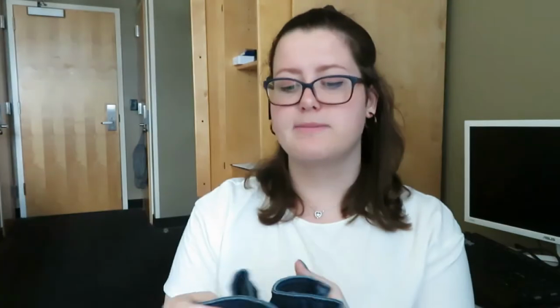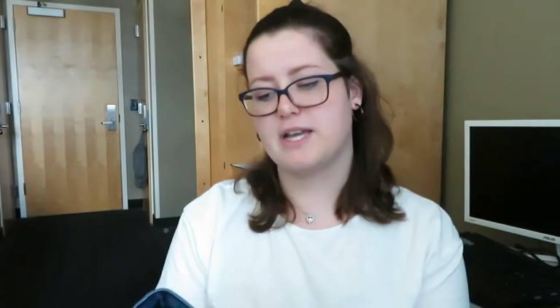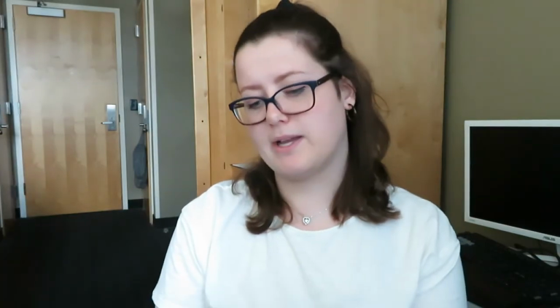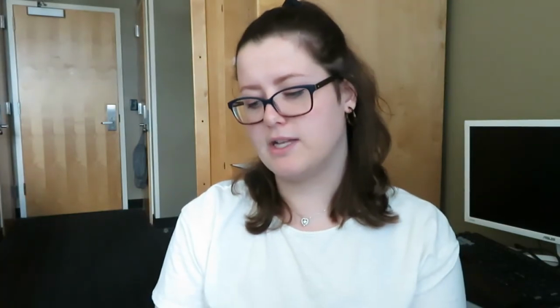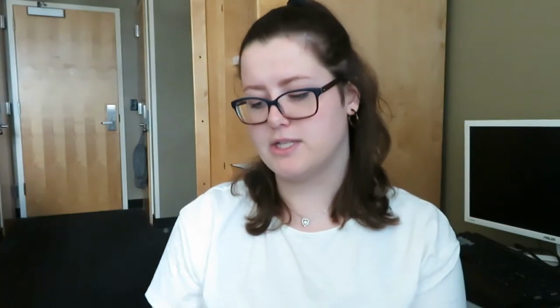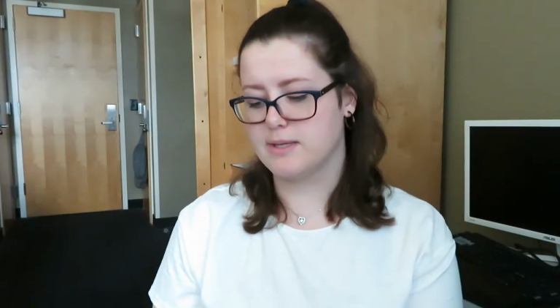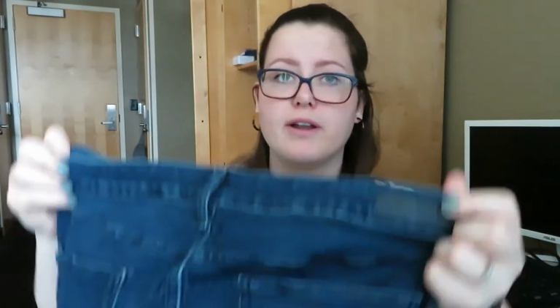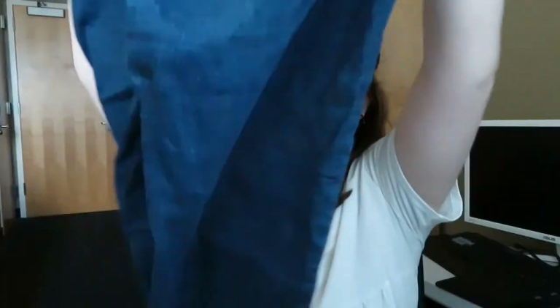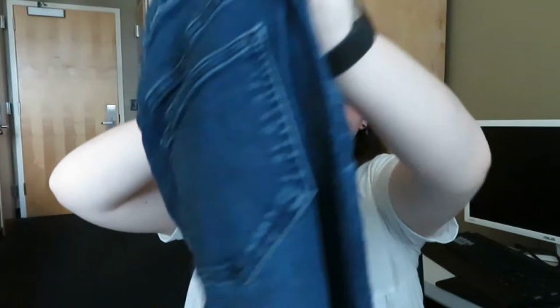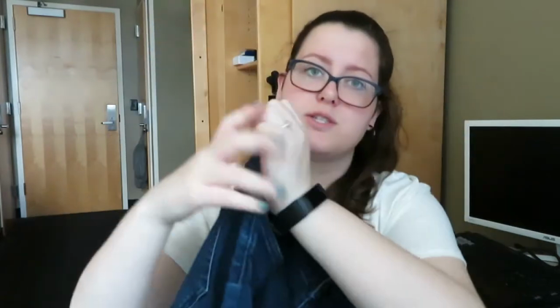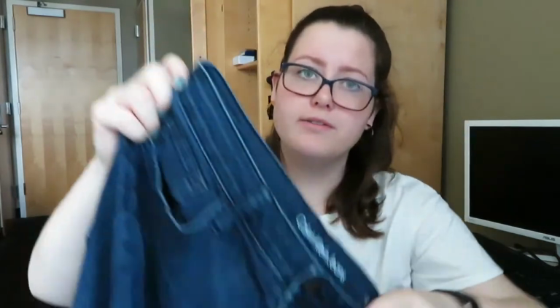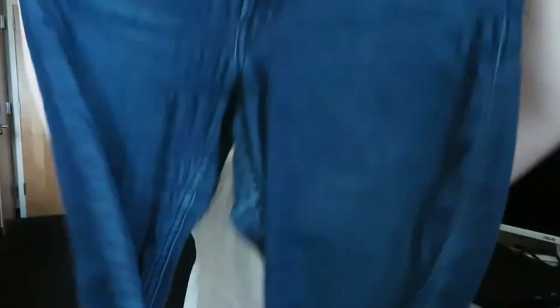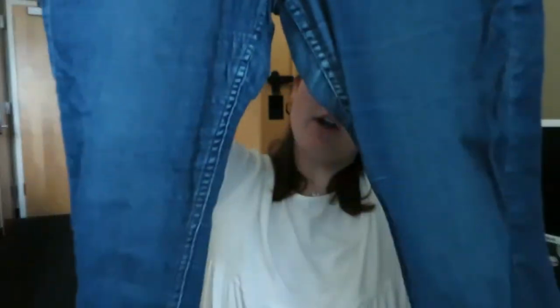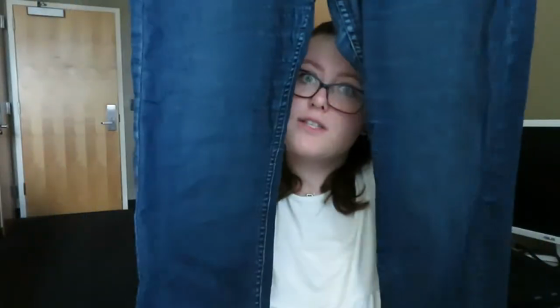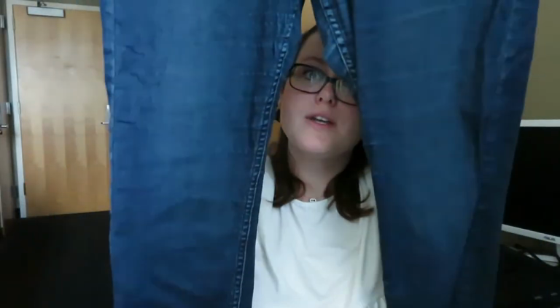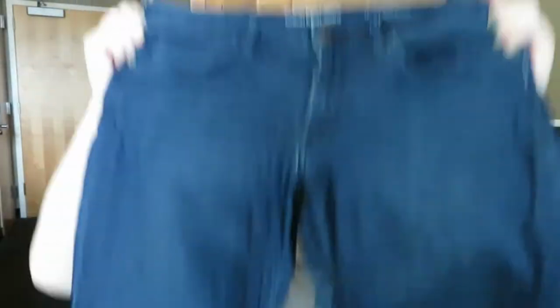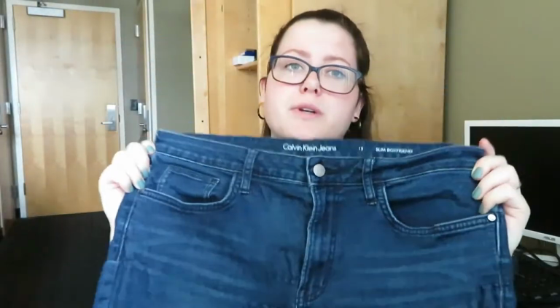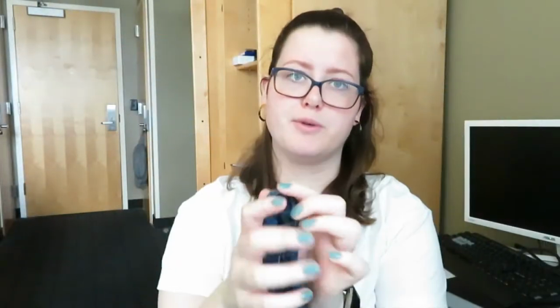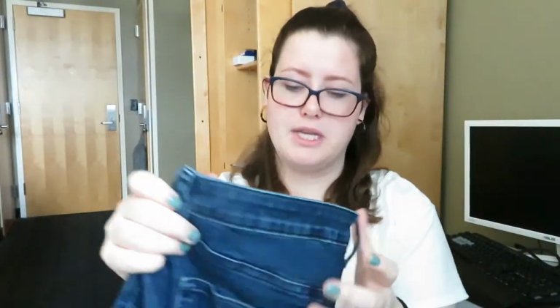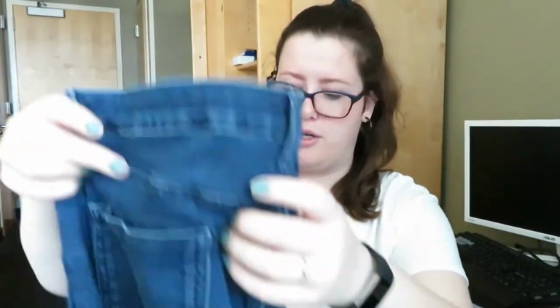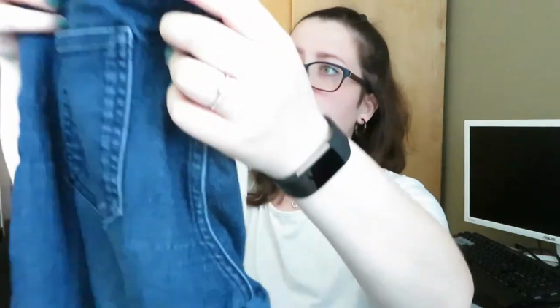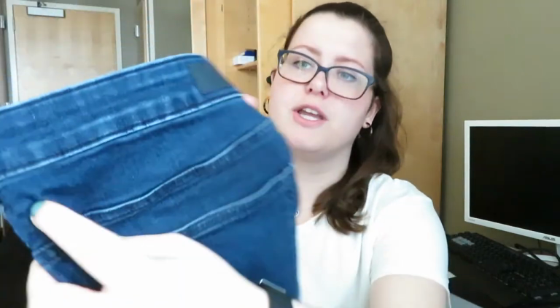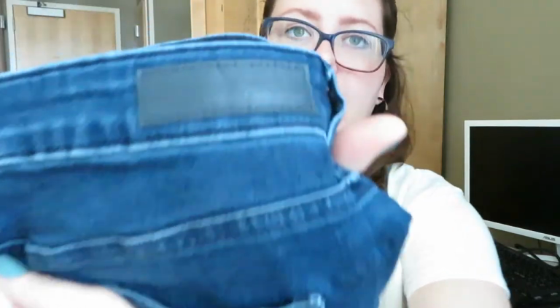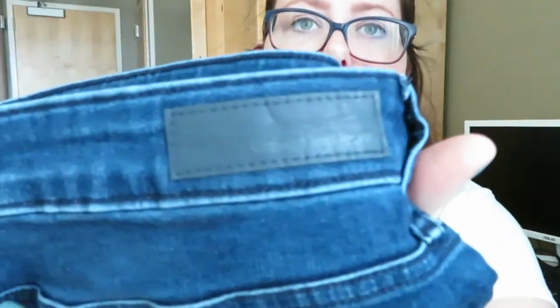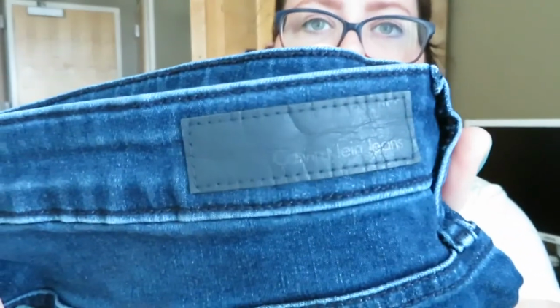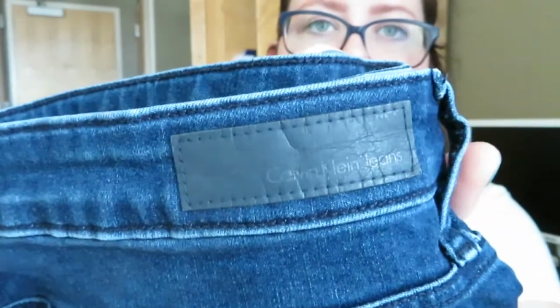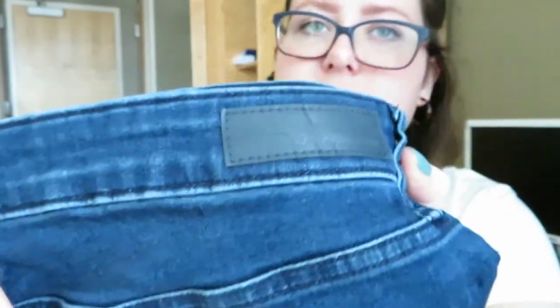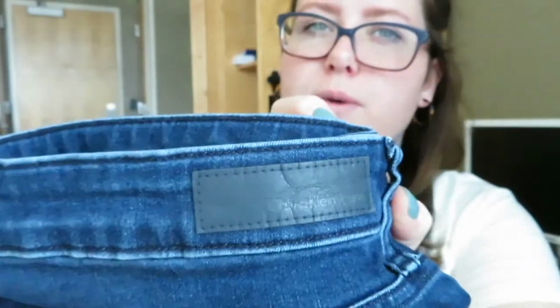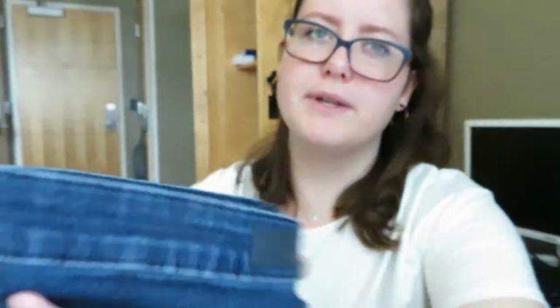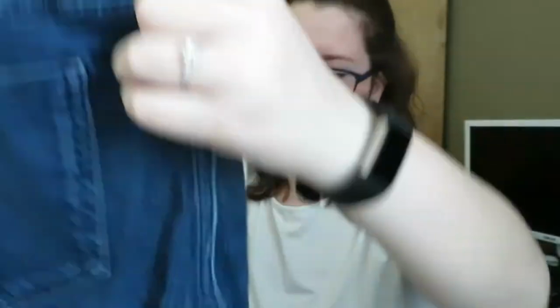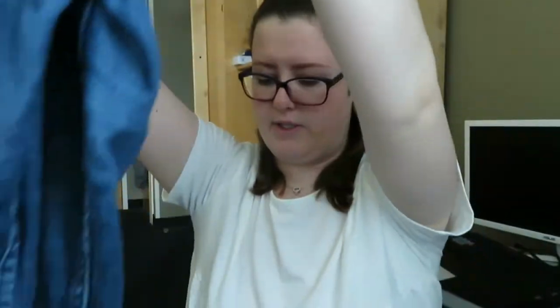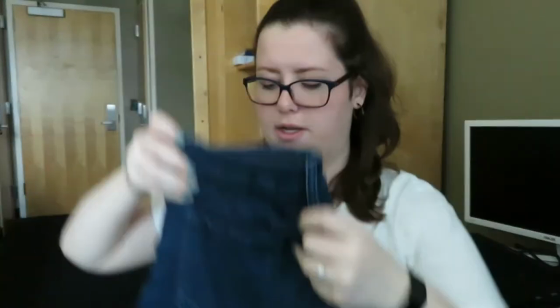Next pair of jeans I have is by Calvin Klein Jeans. These are the slim boyfriend fit and they're a size 12. These are also super comfortable and they're a darker wash. The patch on the back is a little worn out but it still says Calvin Klein on it.